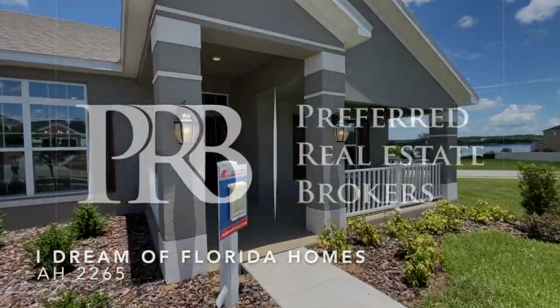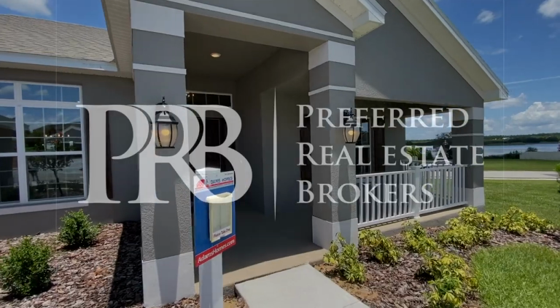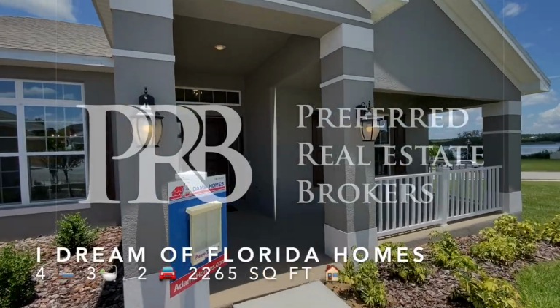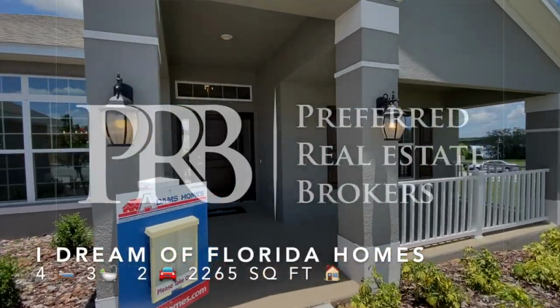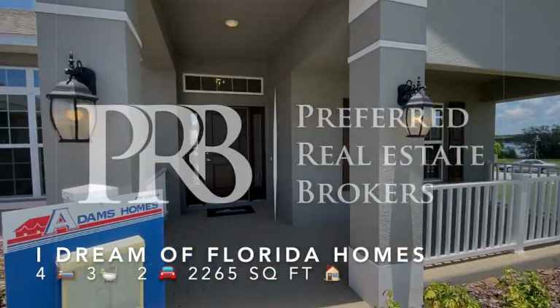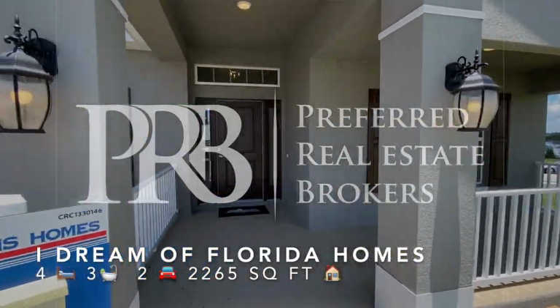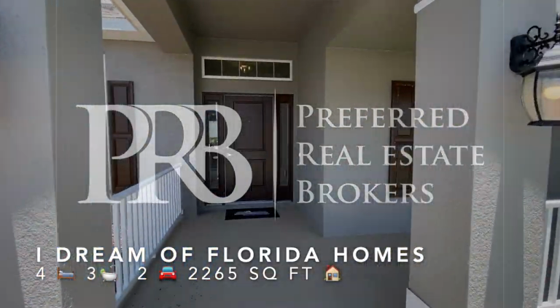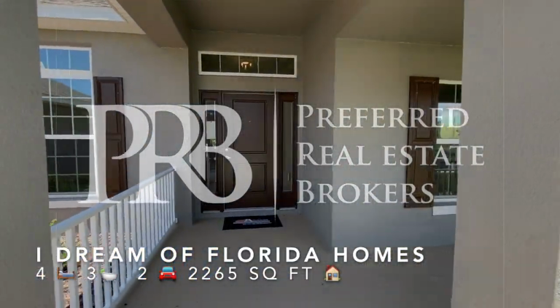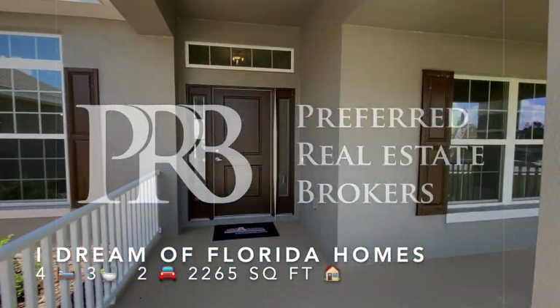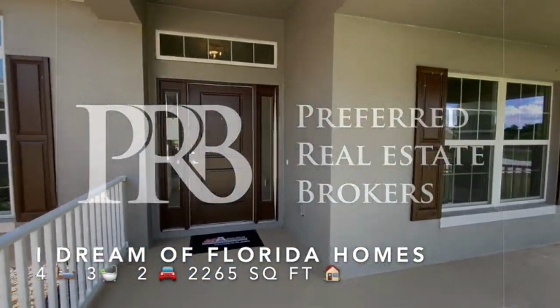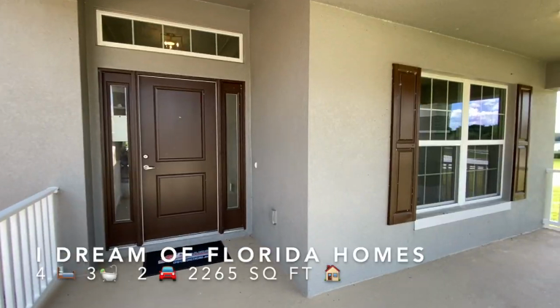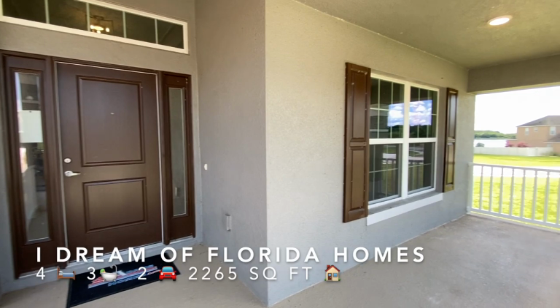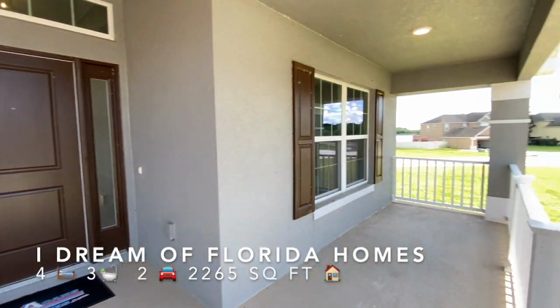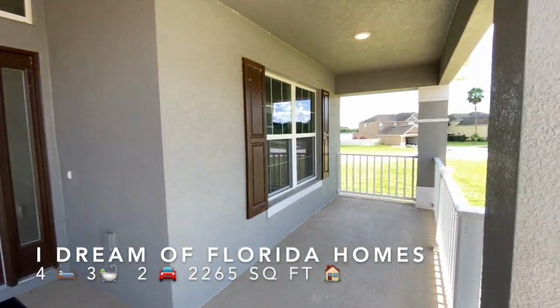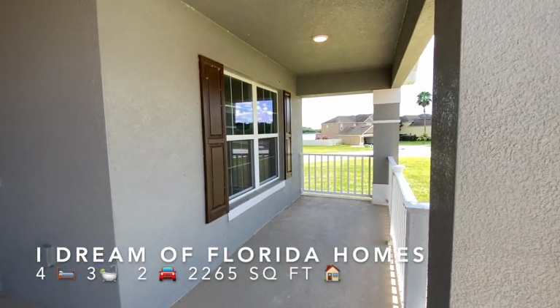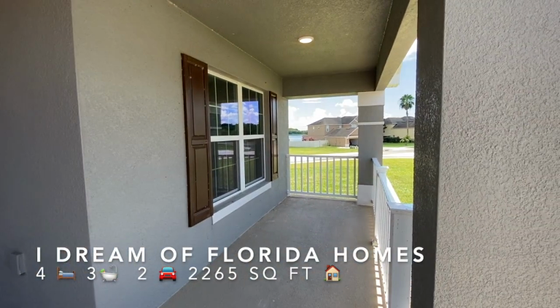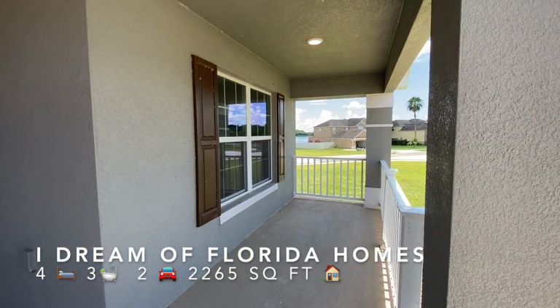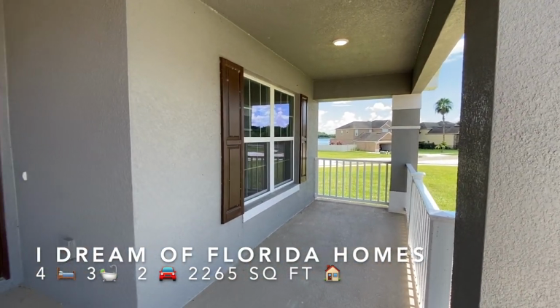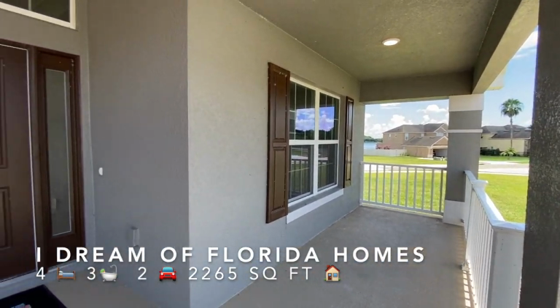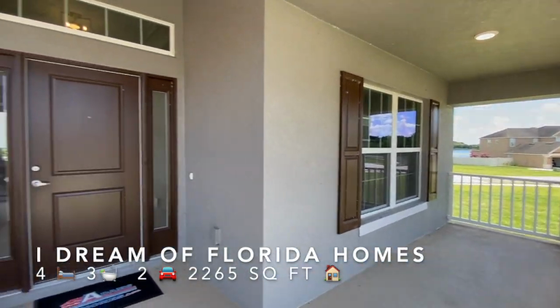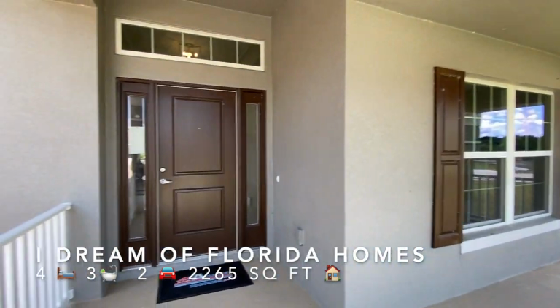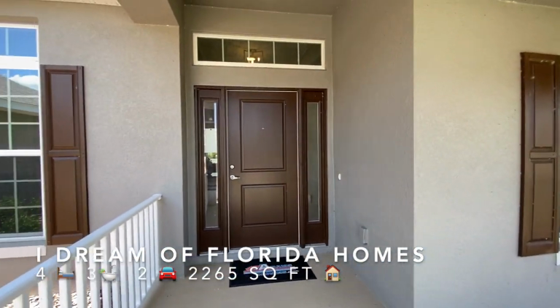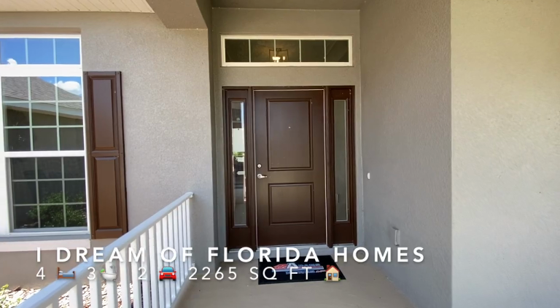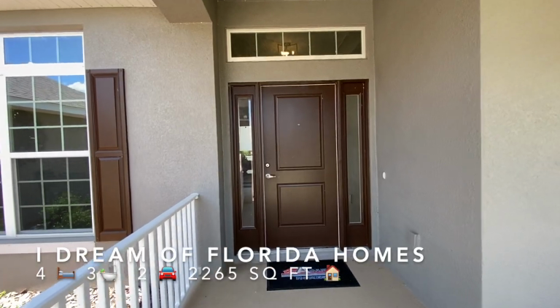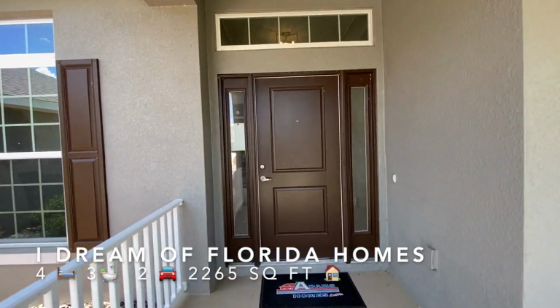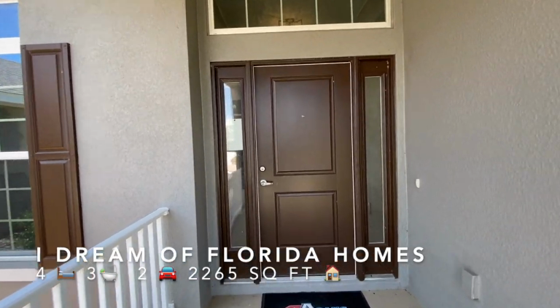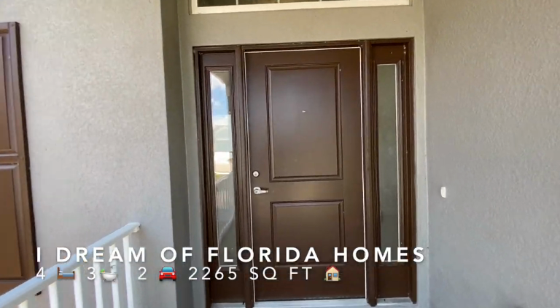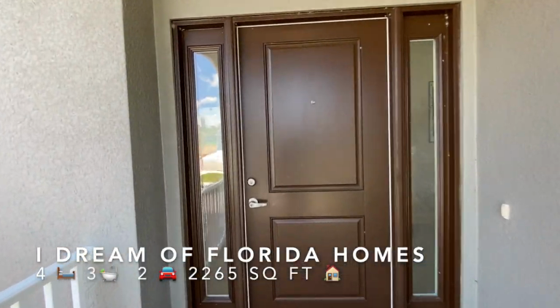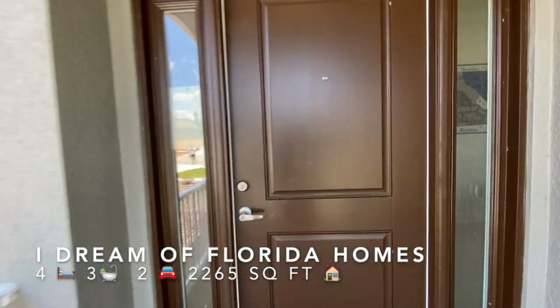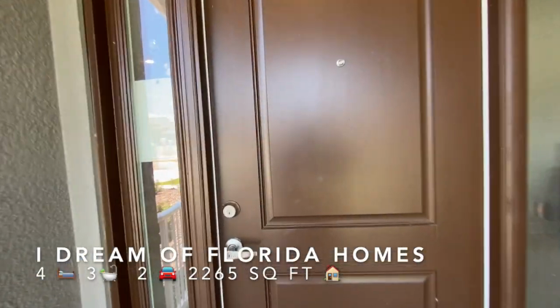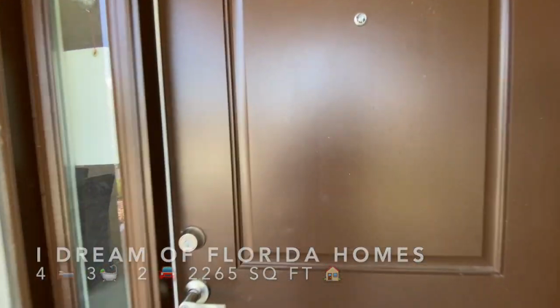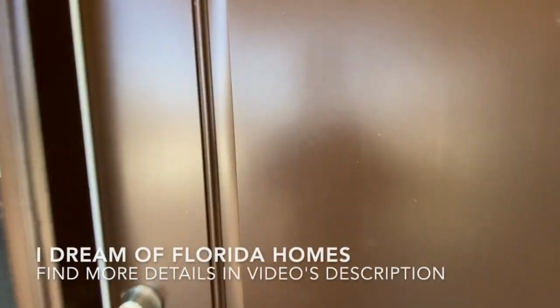This one is Elevation C. It's the model, and the model with this elevation gives you this front porch area. So when we go inside, I think you're going to love this. Here we go.